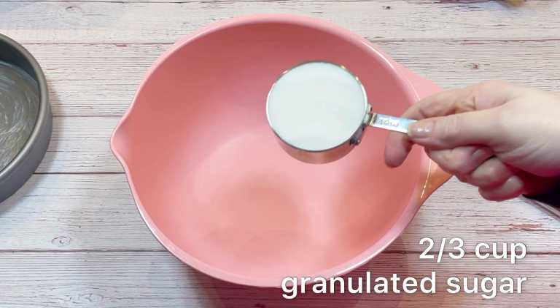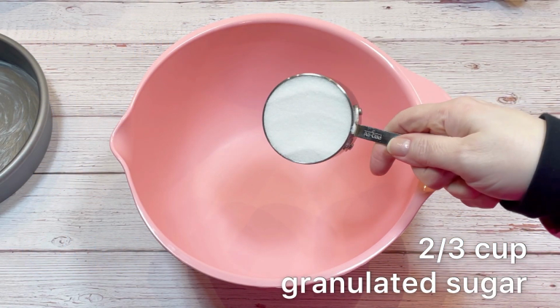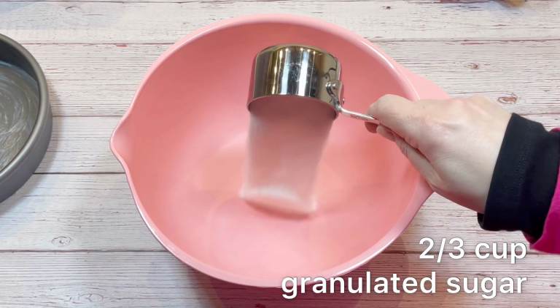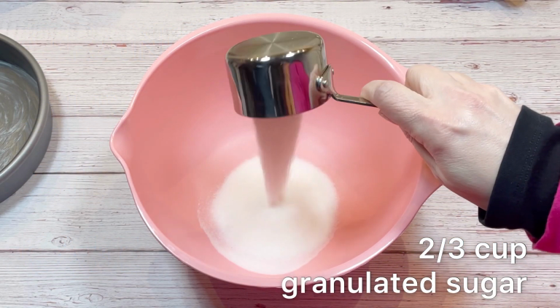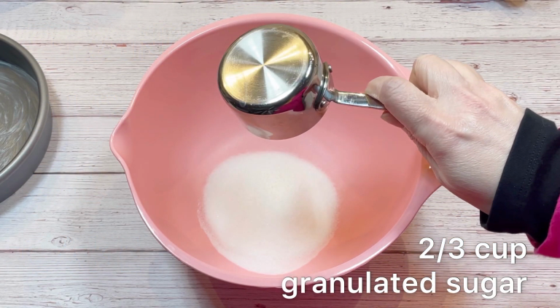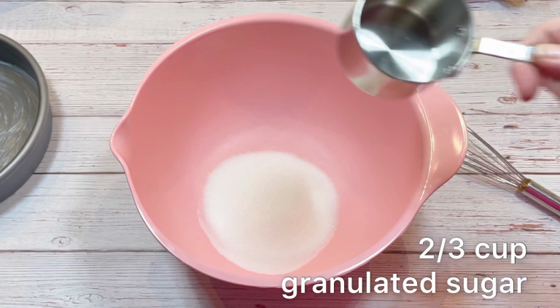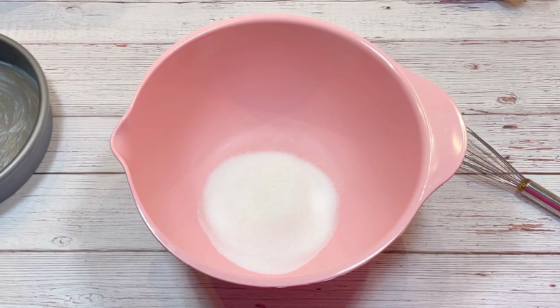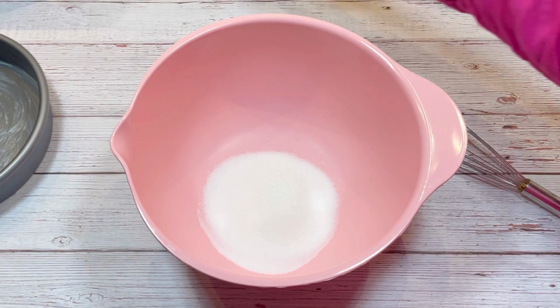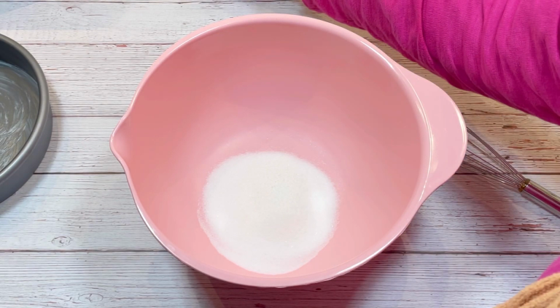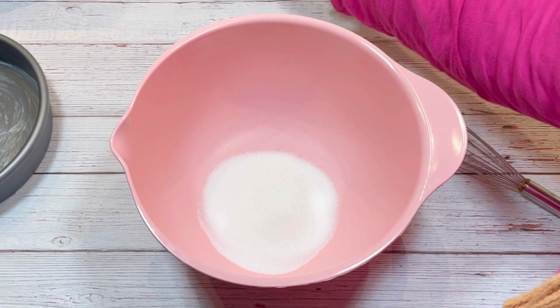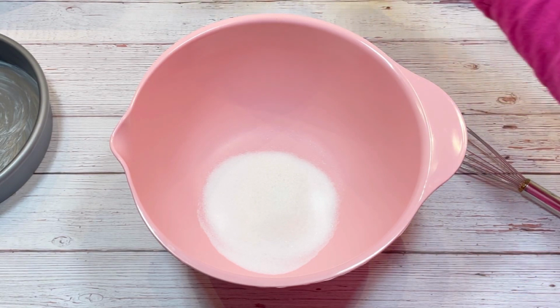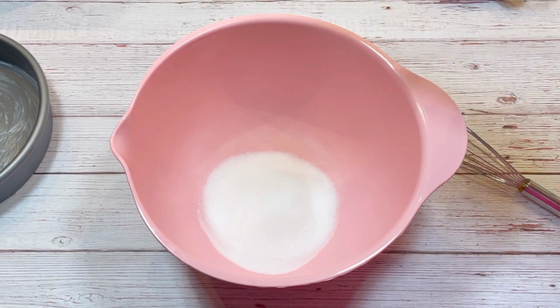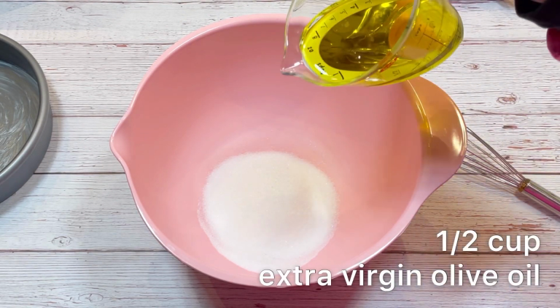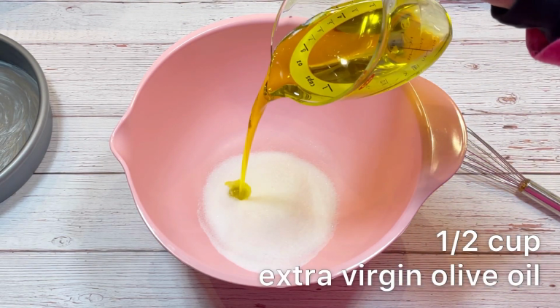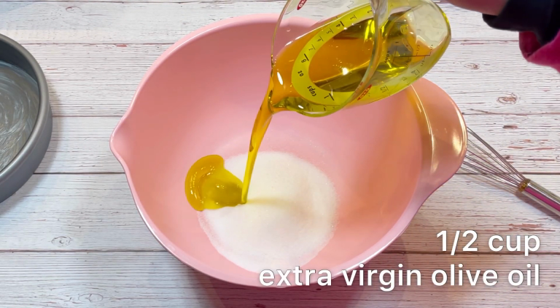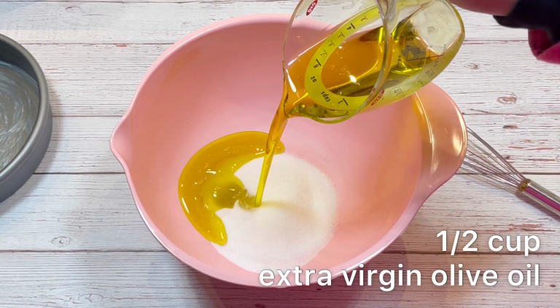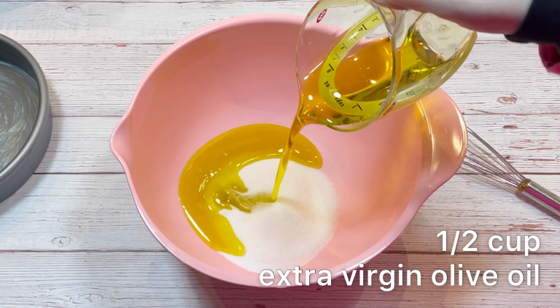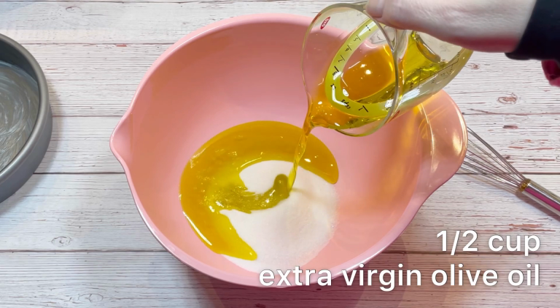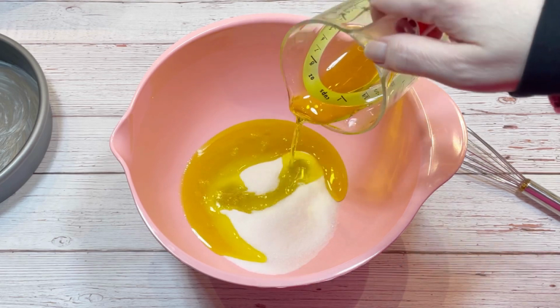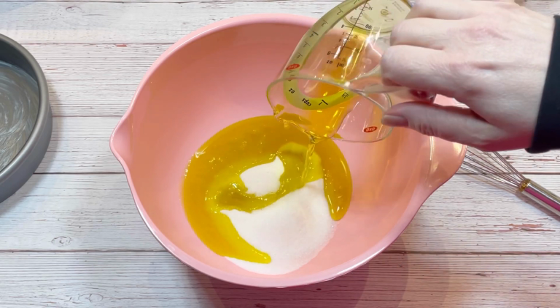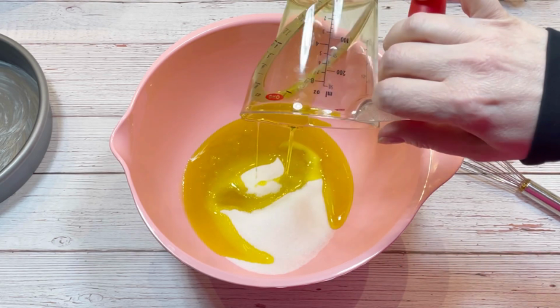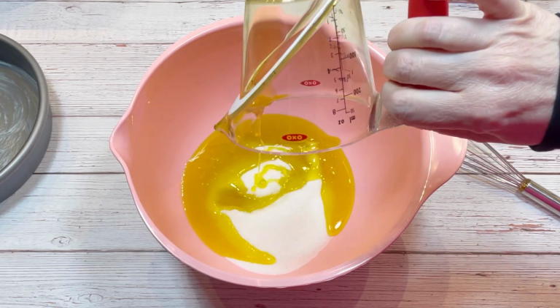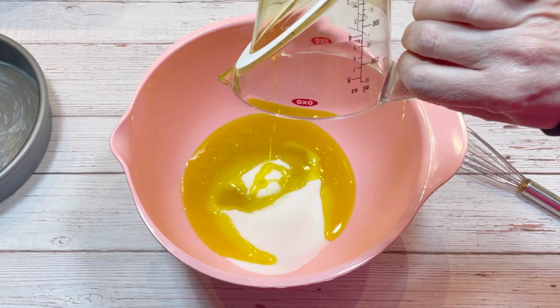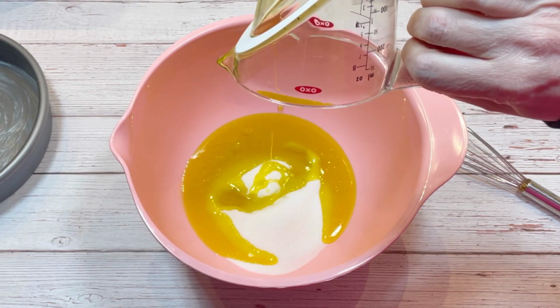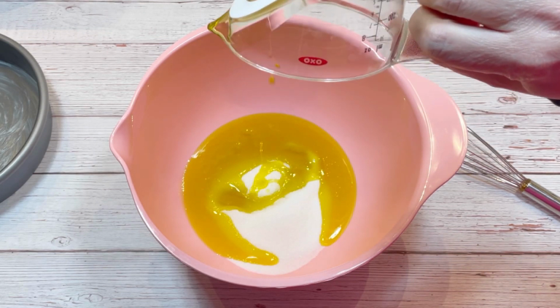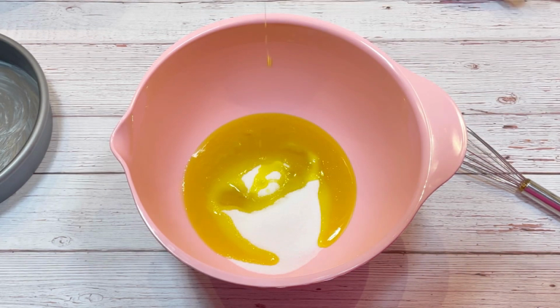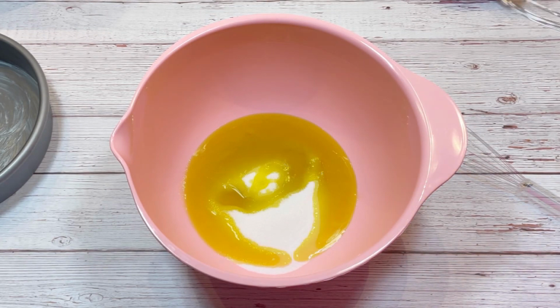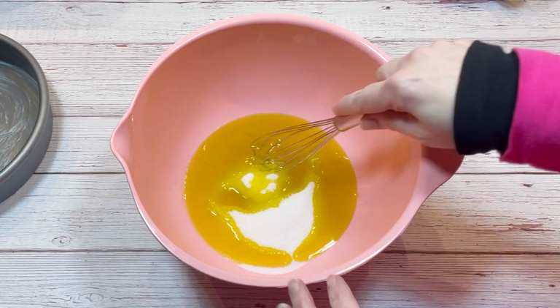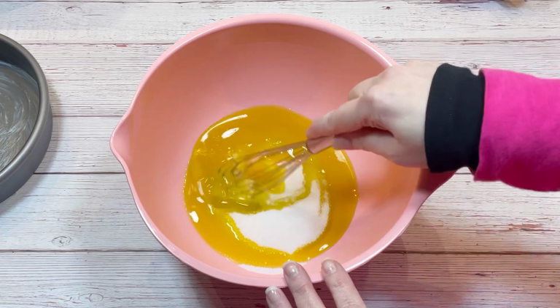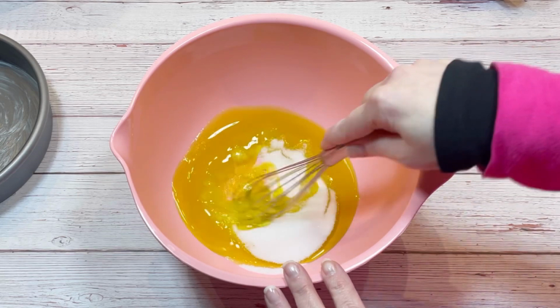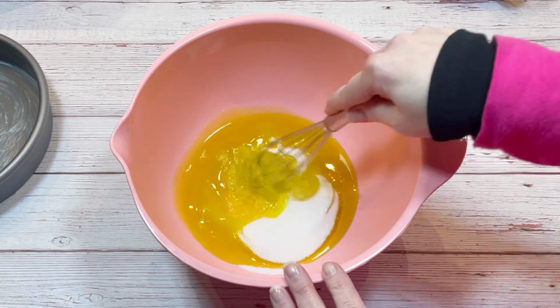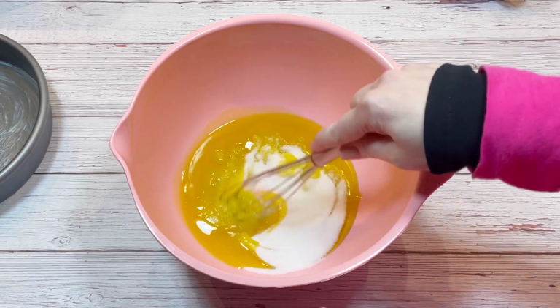To a mixing bowl, add two-thirds cup of granulated sugar, one-half cup of extra virgin olive oil, and give that a mix.